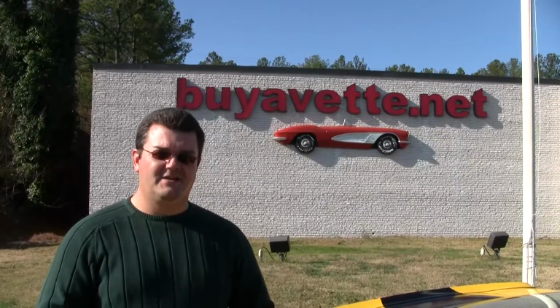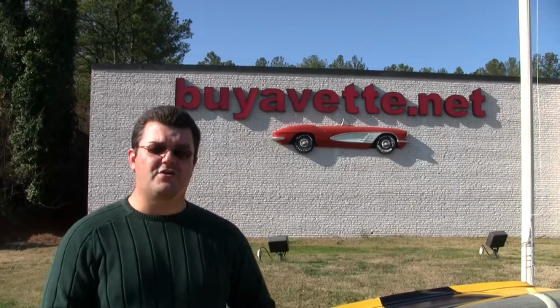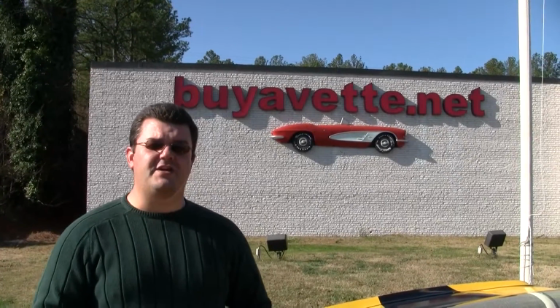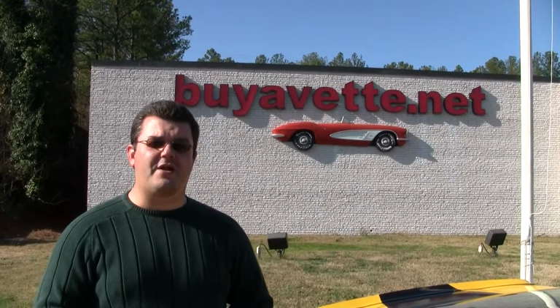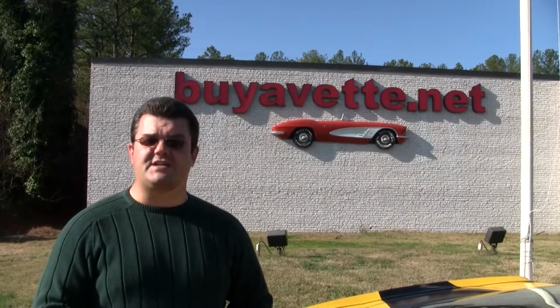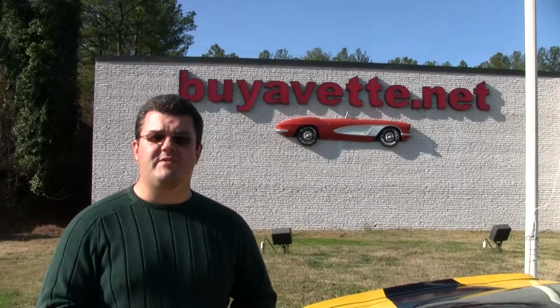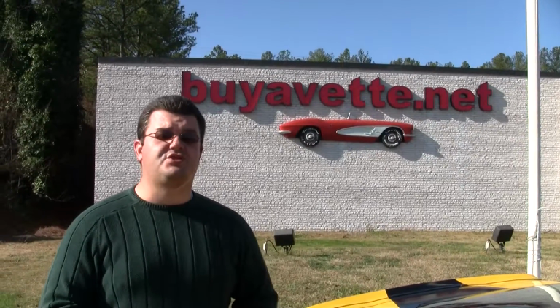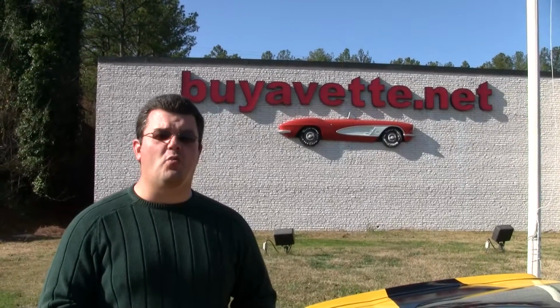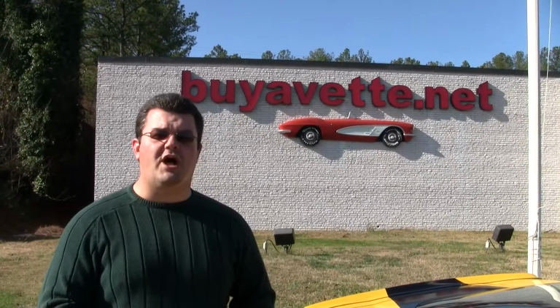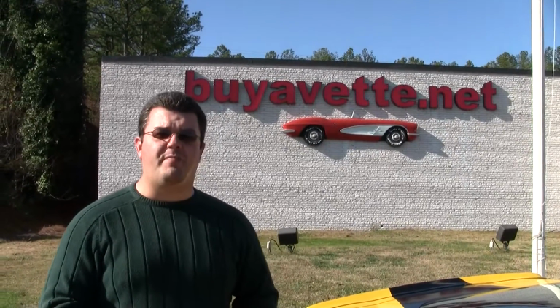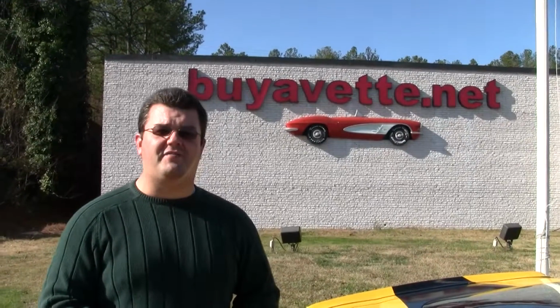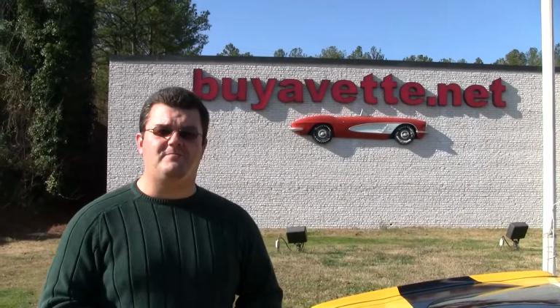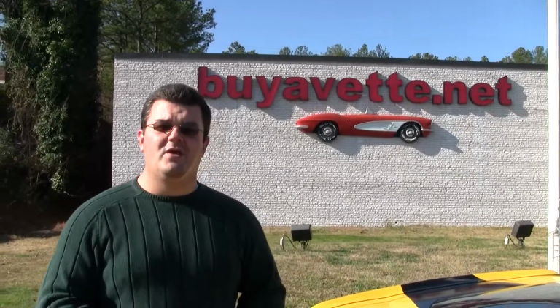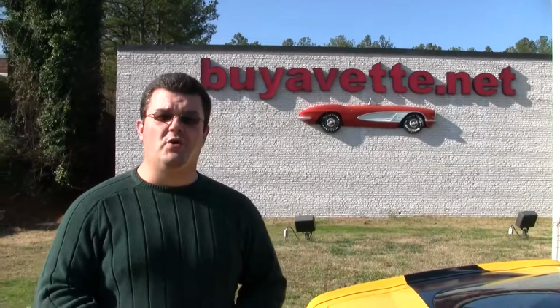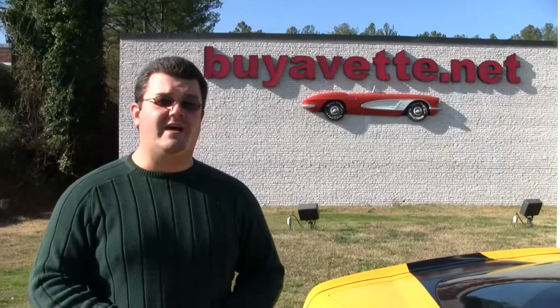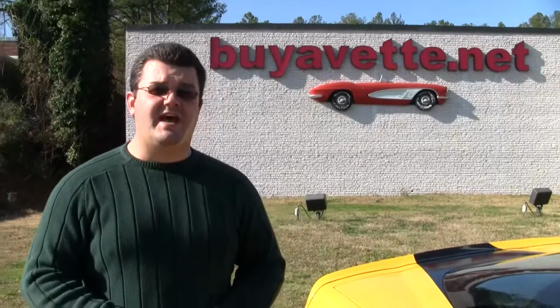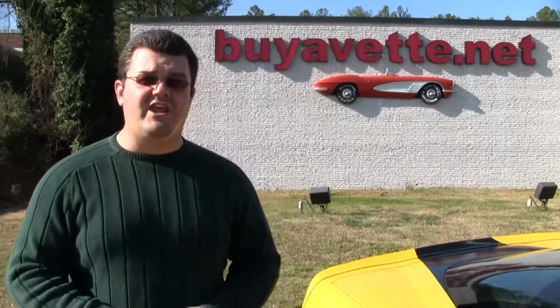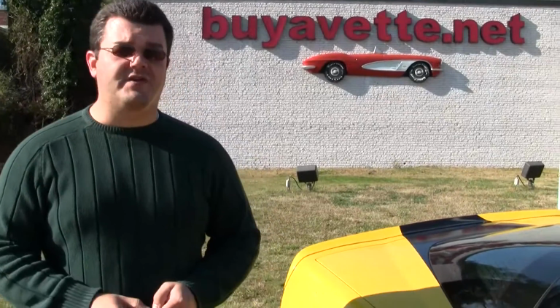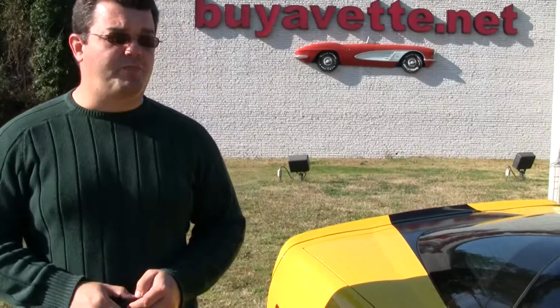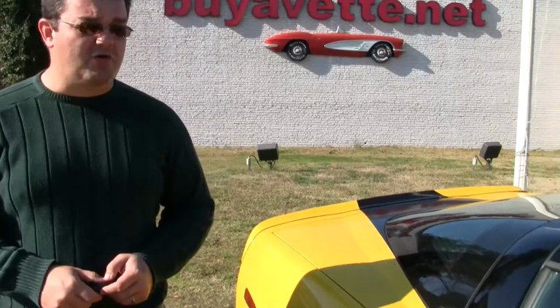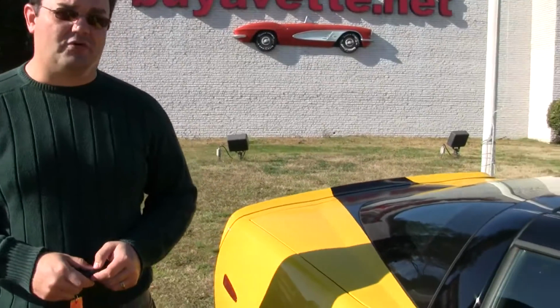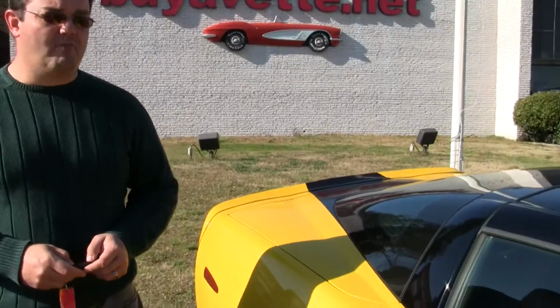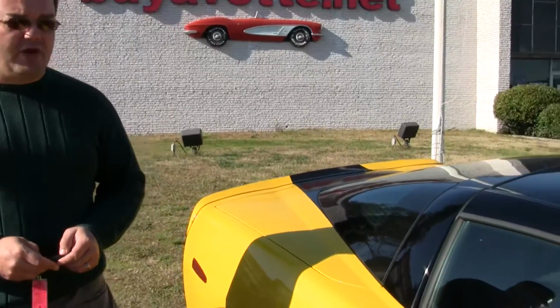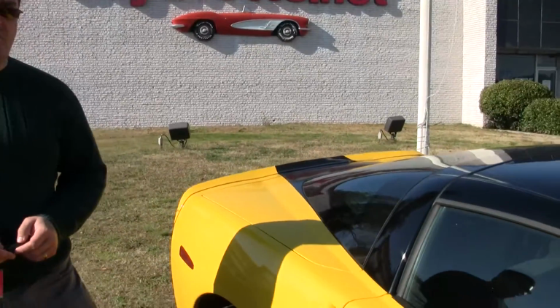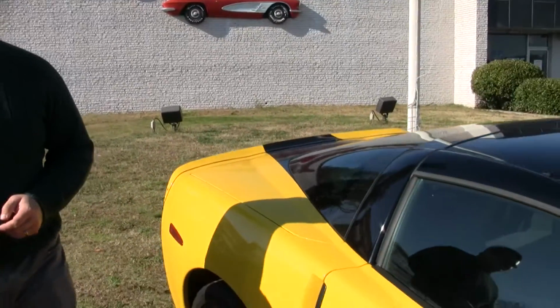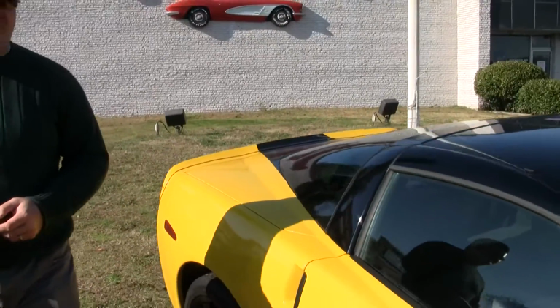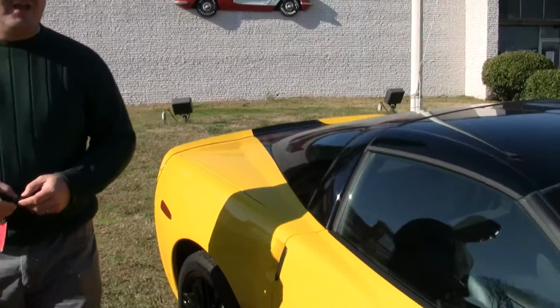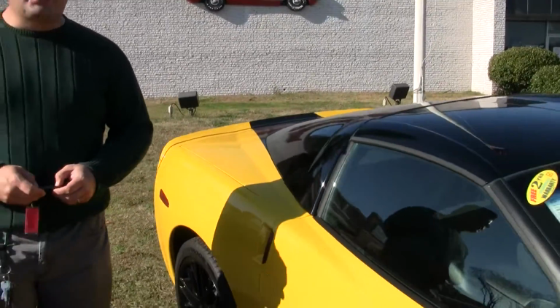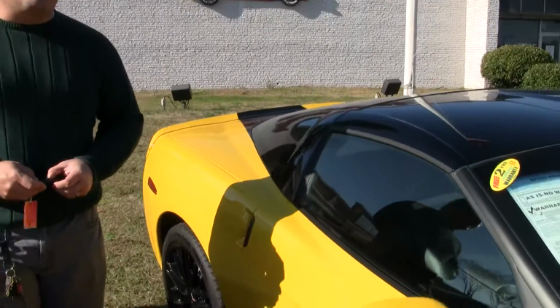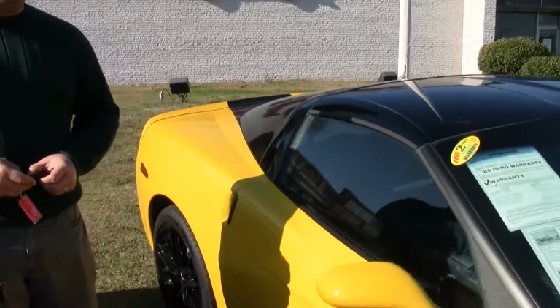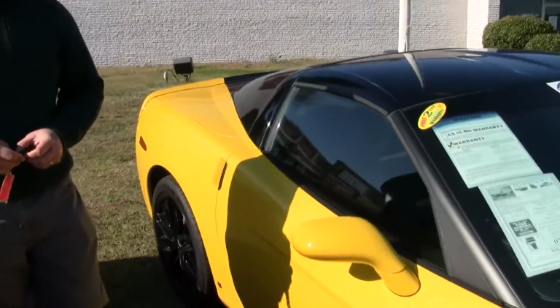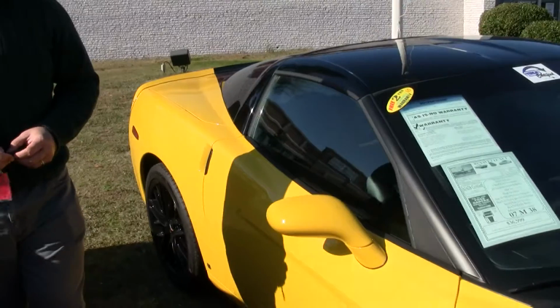Talking a little louder this time — this is Jody Wardlaw with Buy A Vet. We're doing an outside video of this beautiful, beautiful Corvette. Talk about sporty.